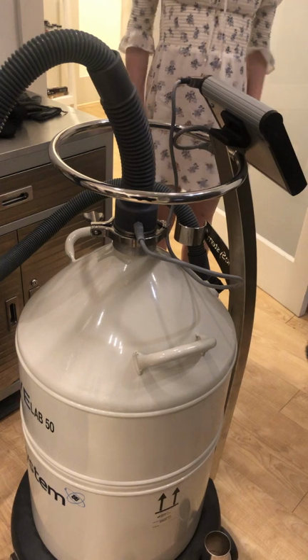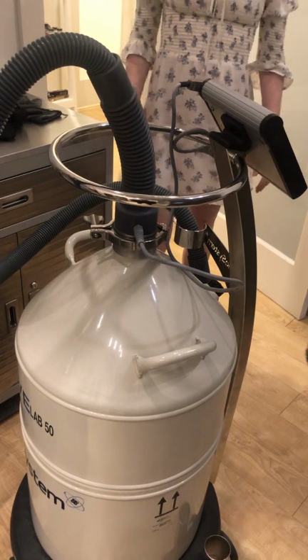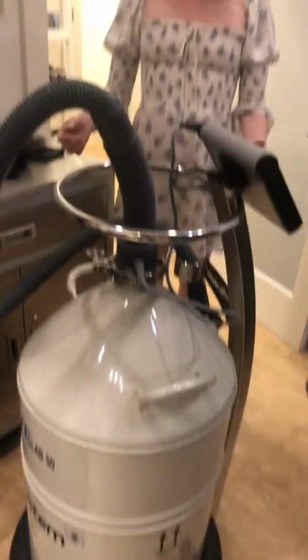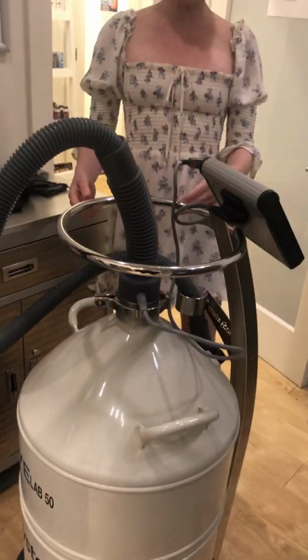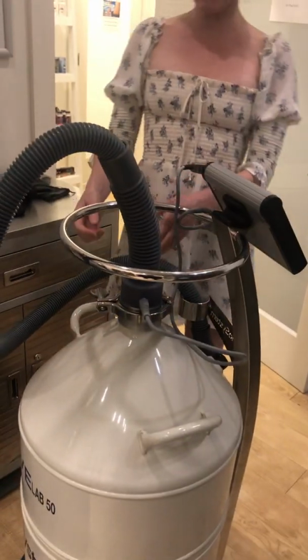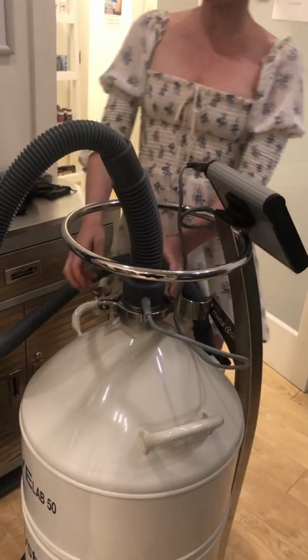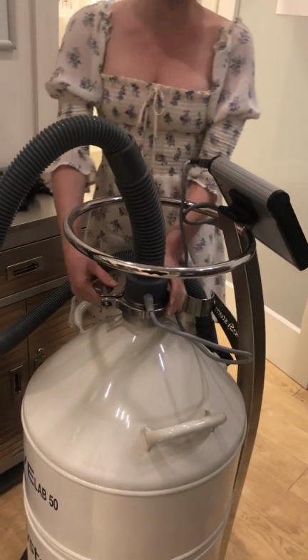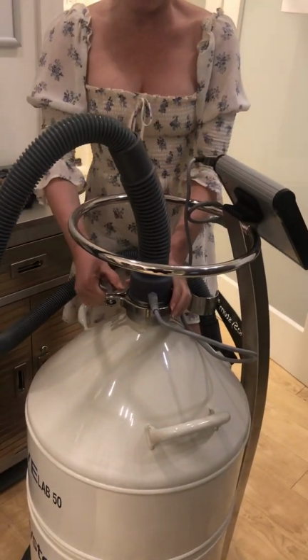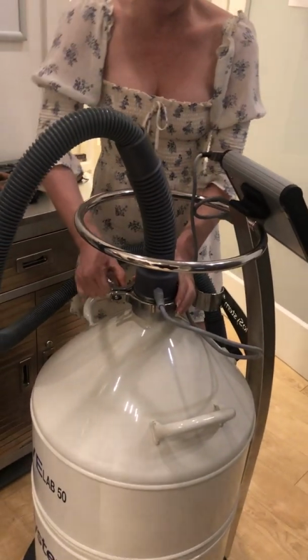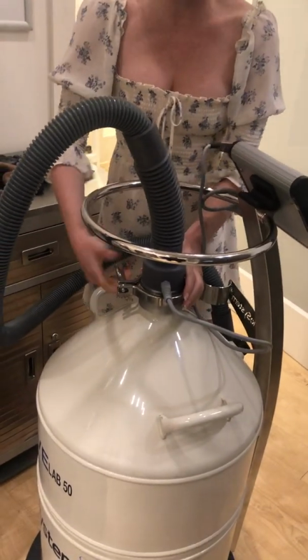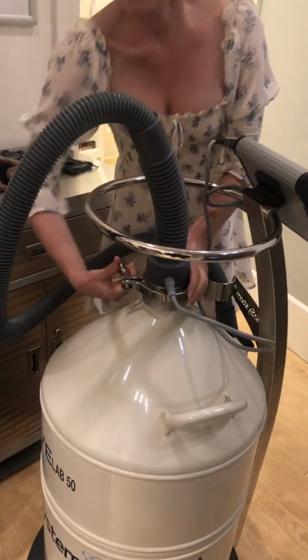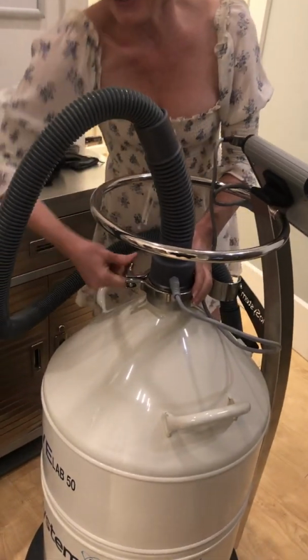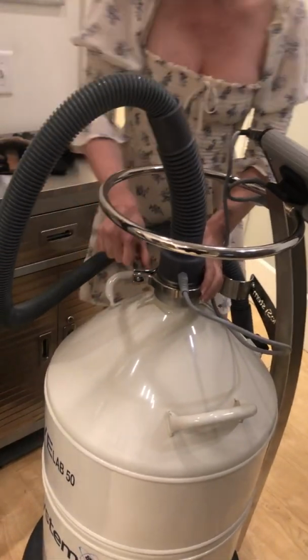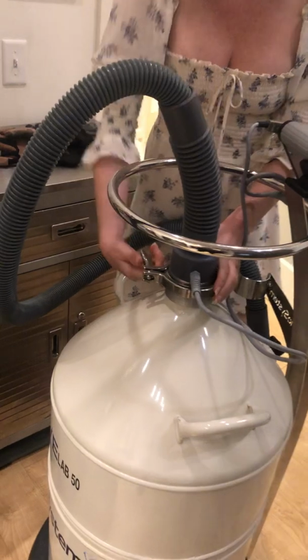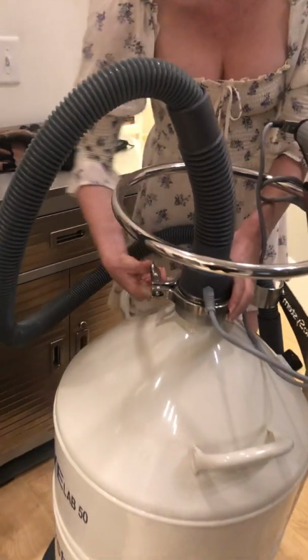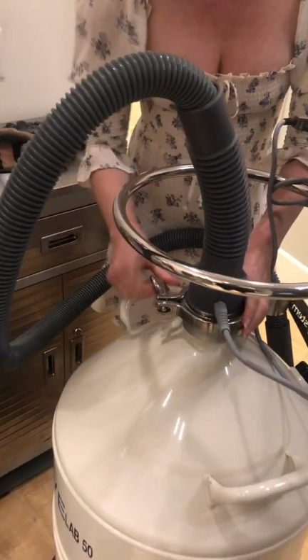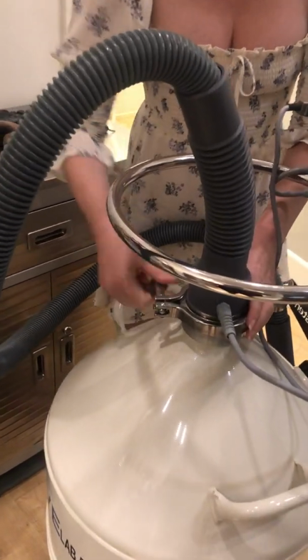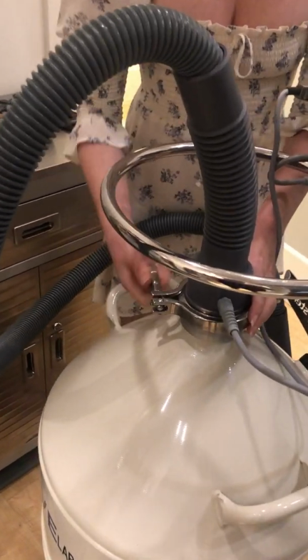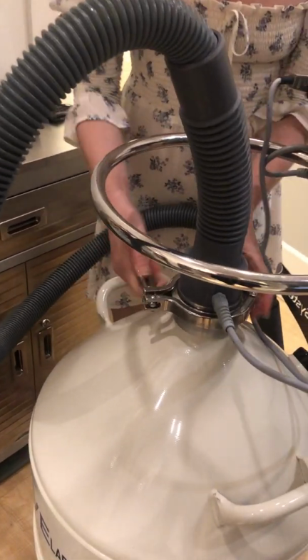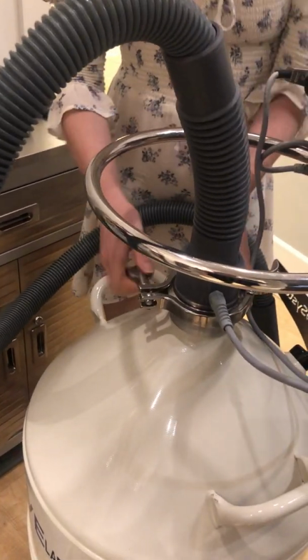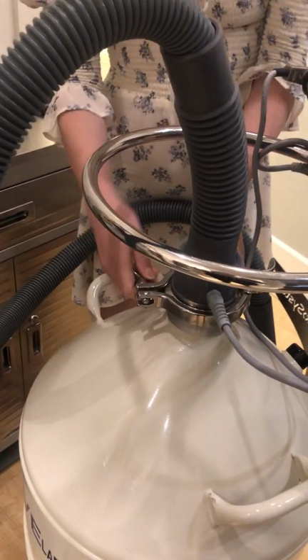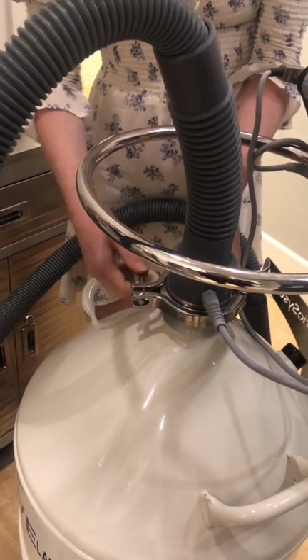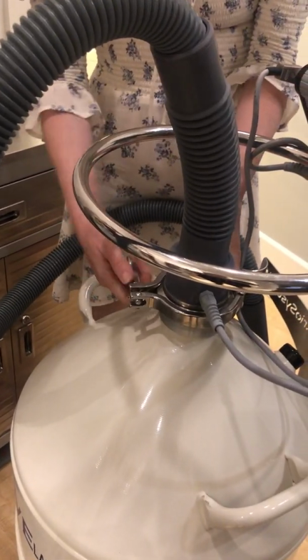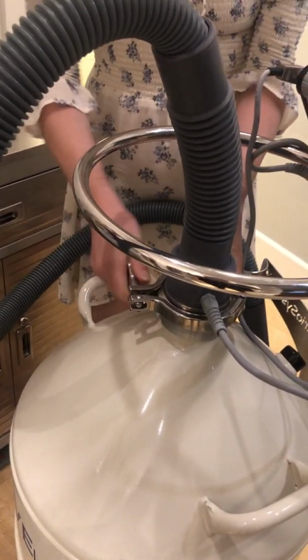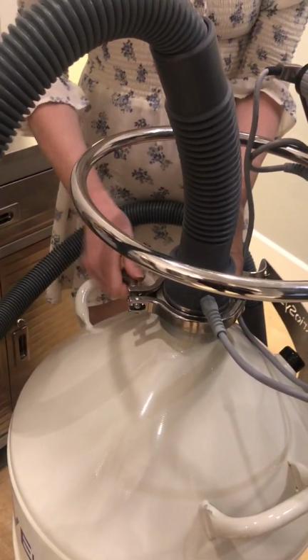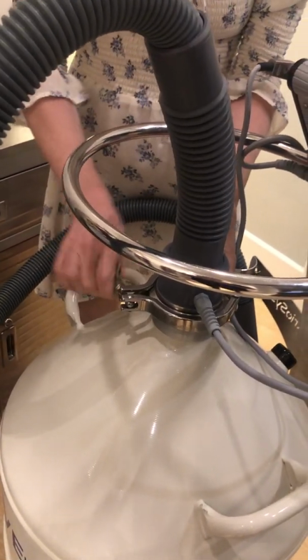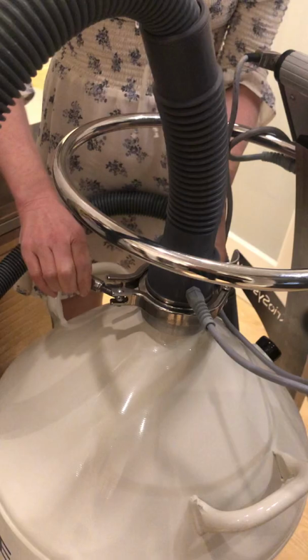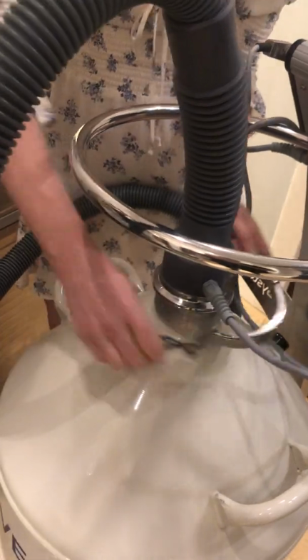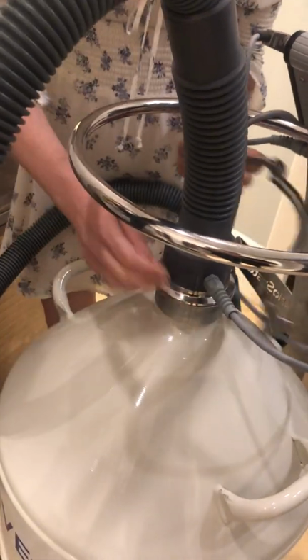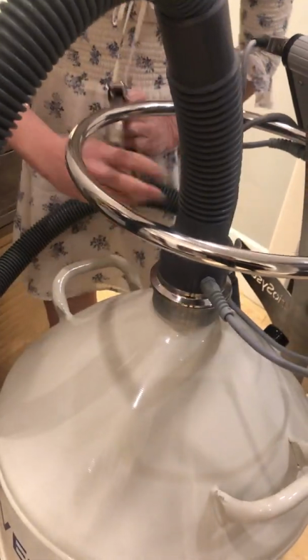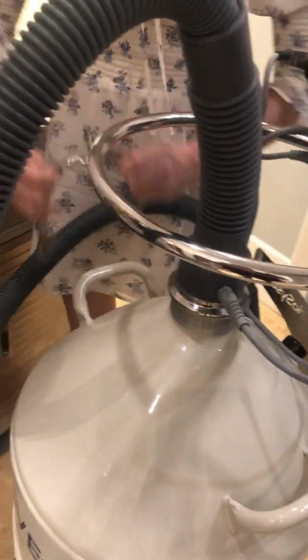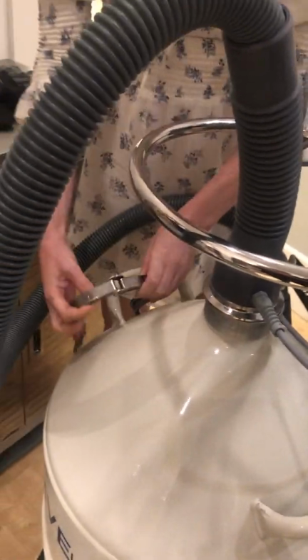Hi! I'm just going to show you guys how we fill the local cryotherapy machine because it's pretty exciting. First, we undo the clamp that holds the hose tightly around the neck of the liquid nitrogen dewar.